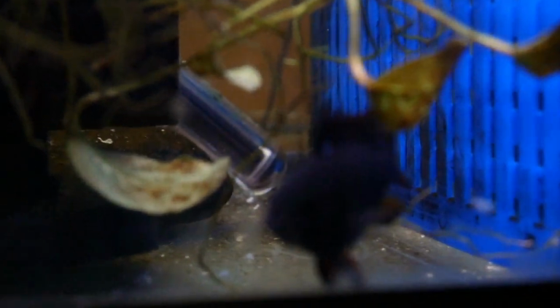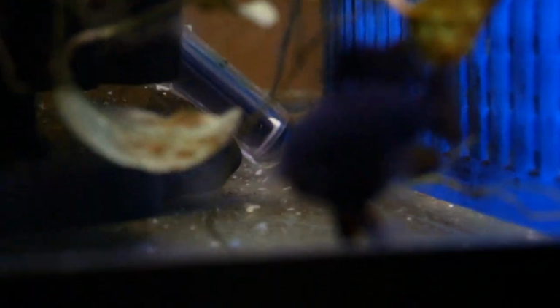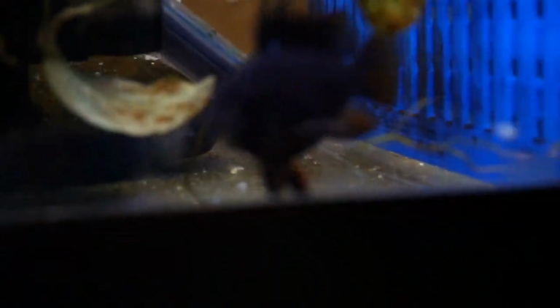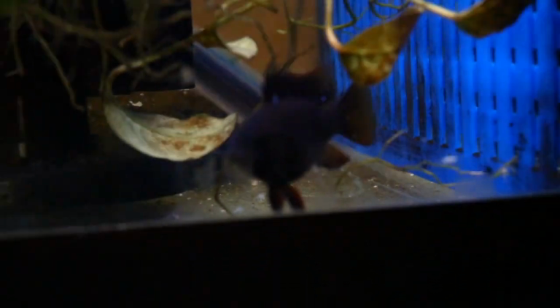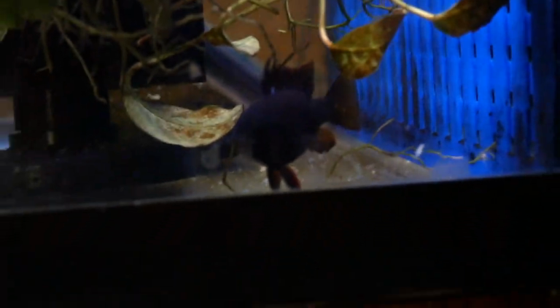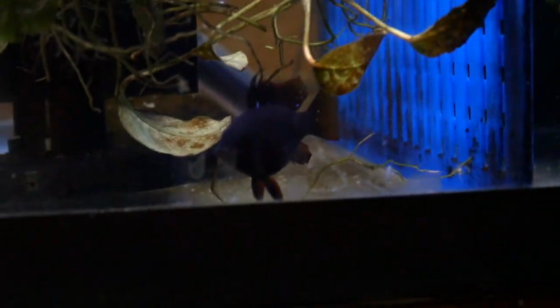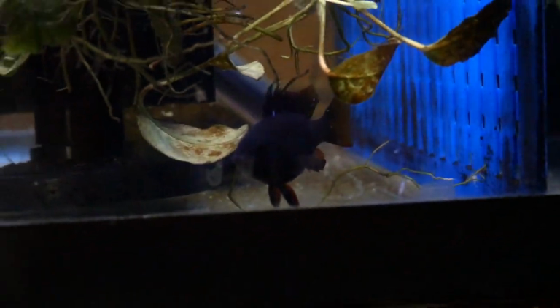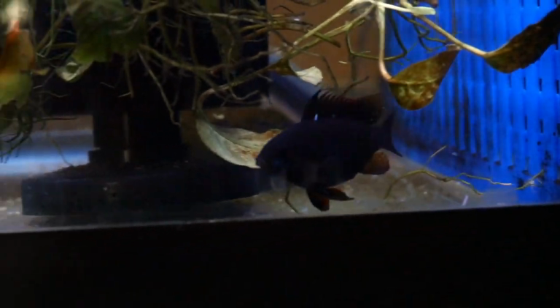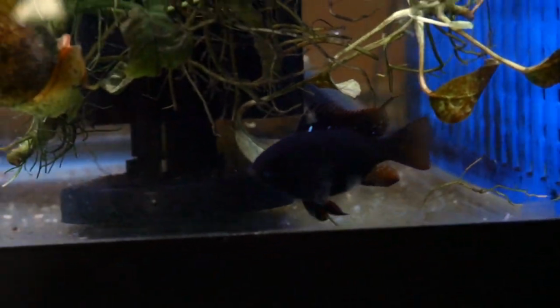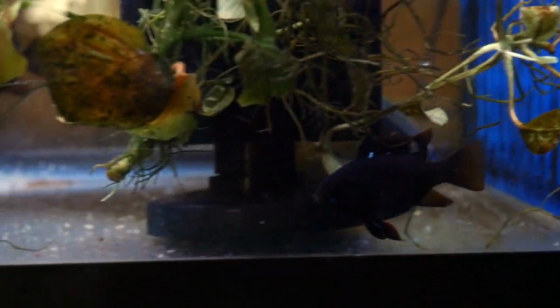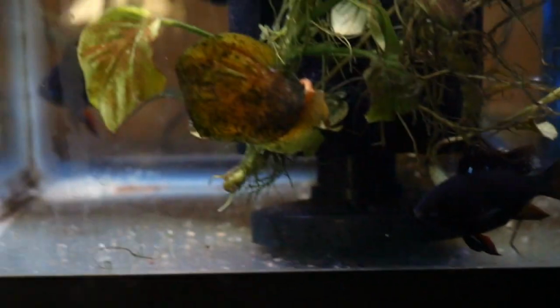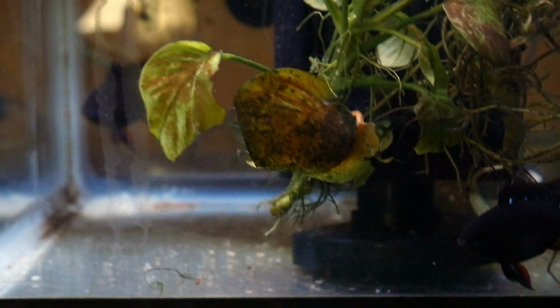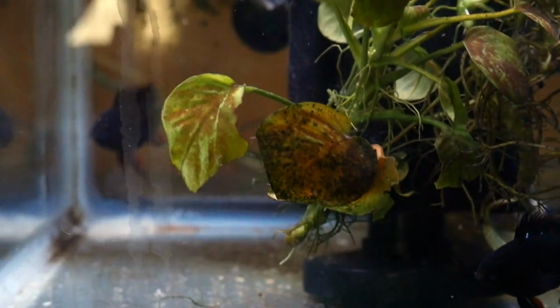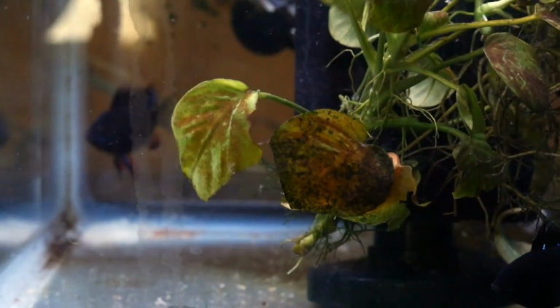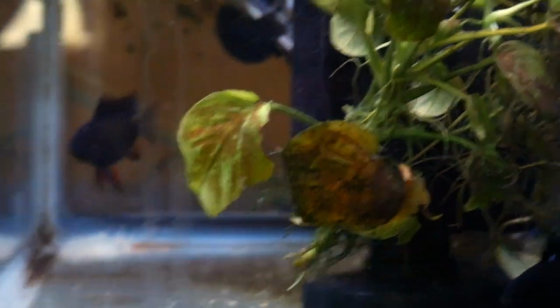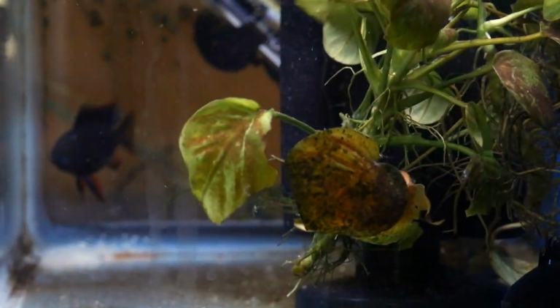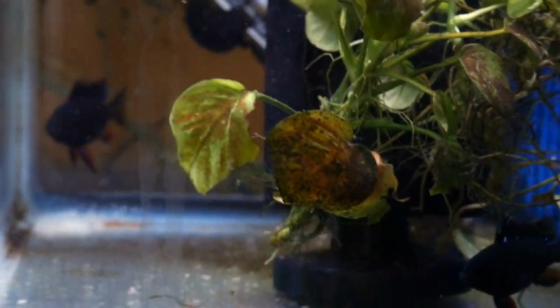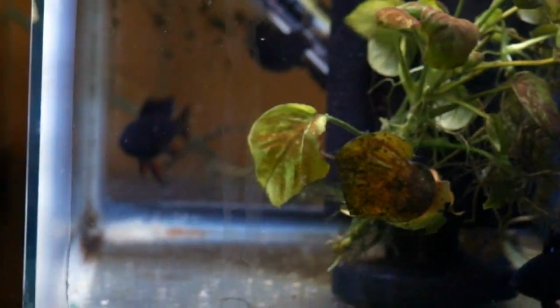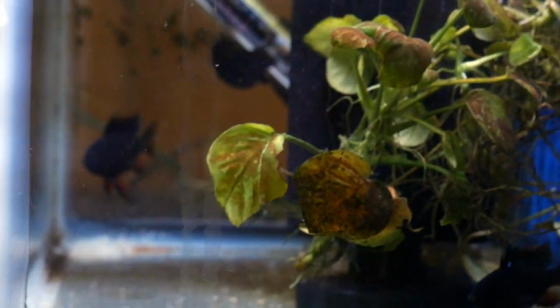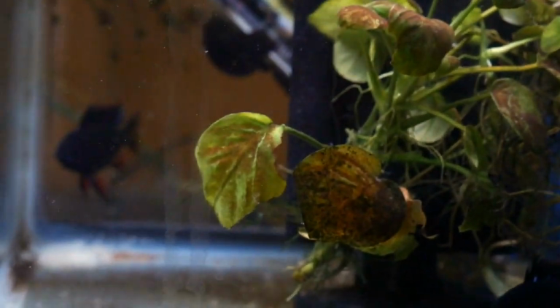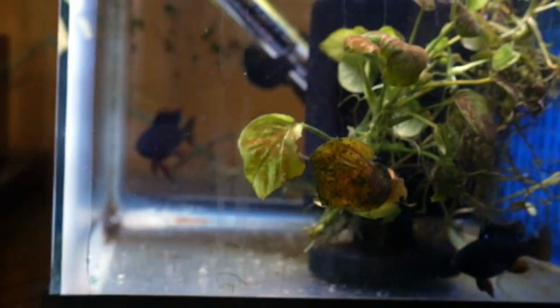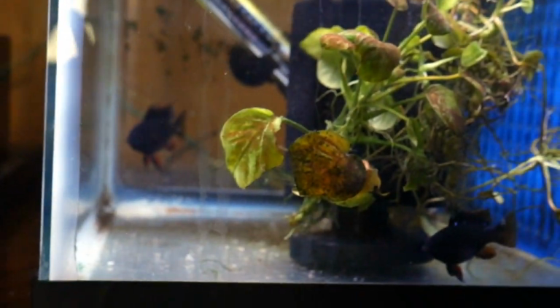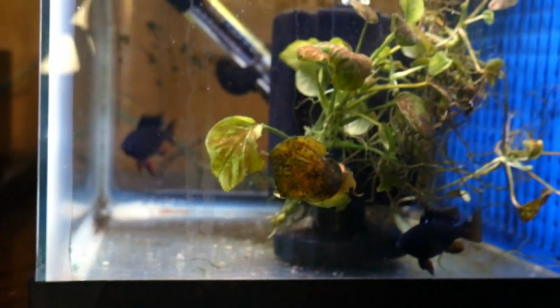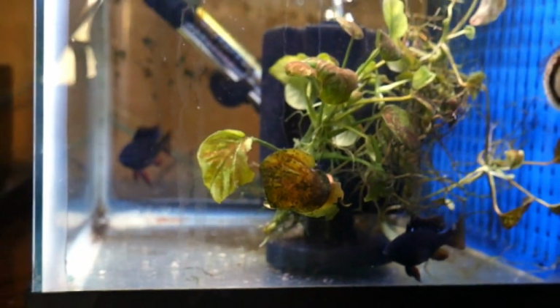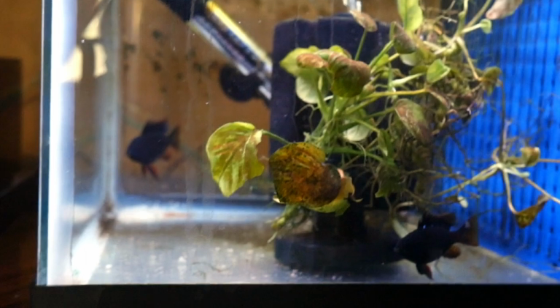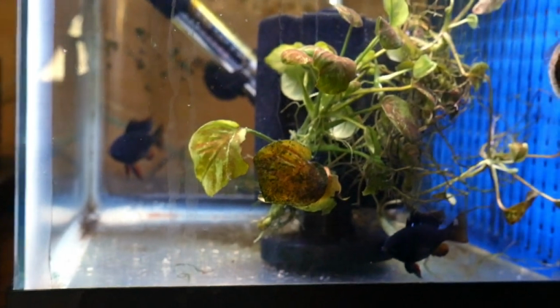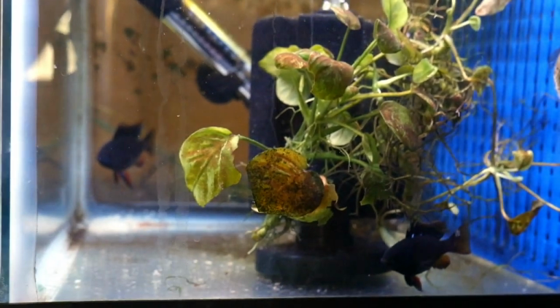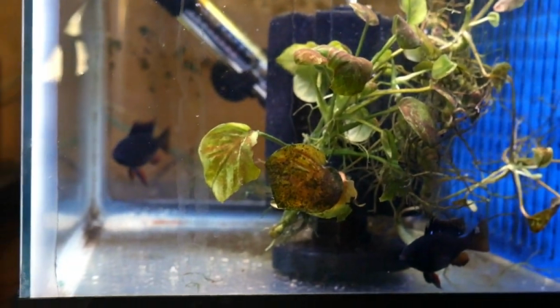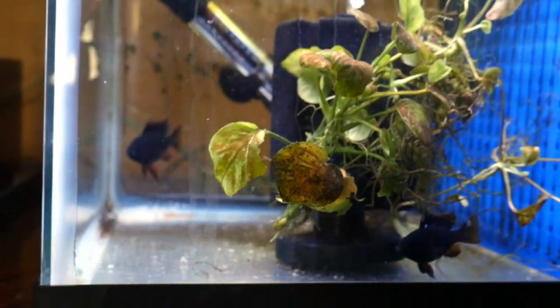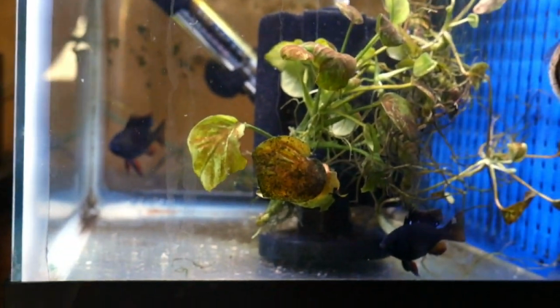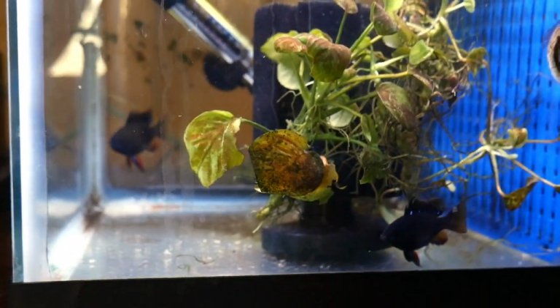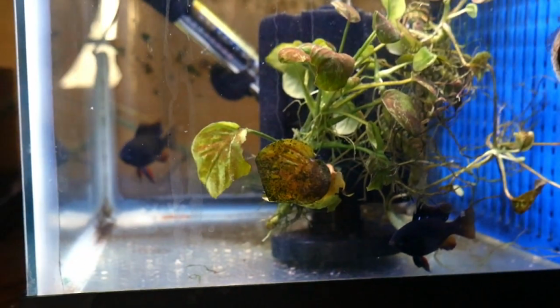I just love these fish — they're so exotic looking, and I hope to have them one day. Thanks for telling us about these black rams. You're welcome. Hey, thanks for watching.